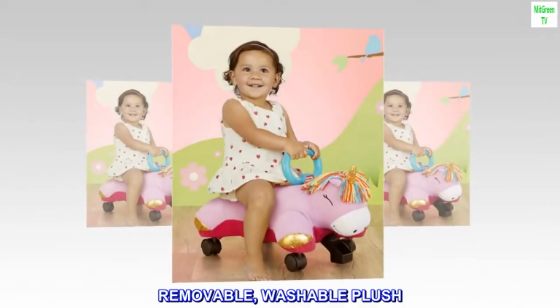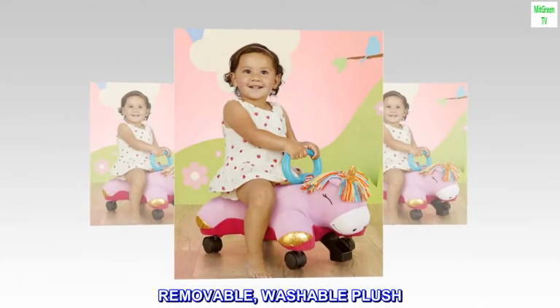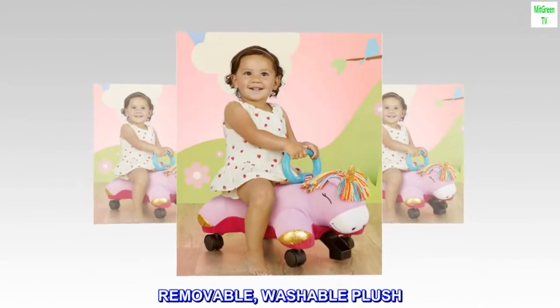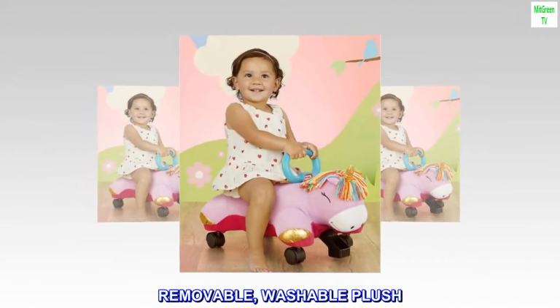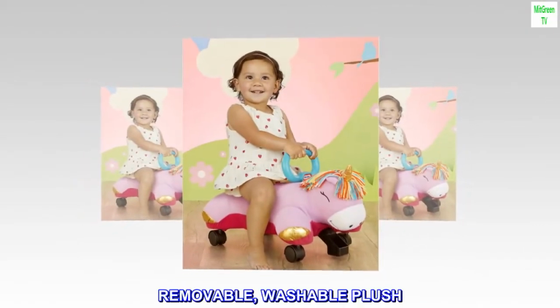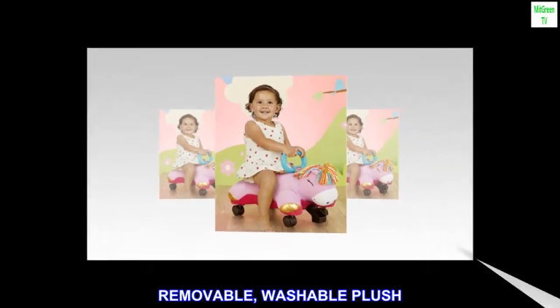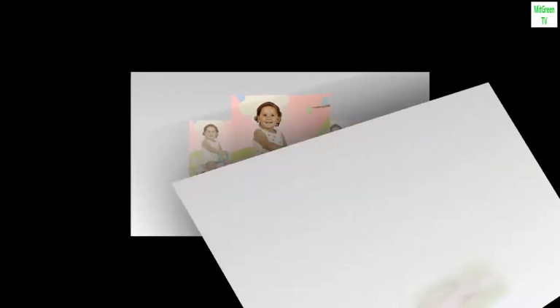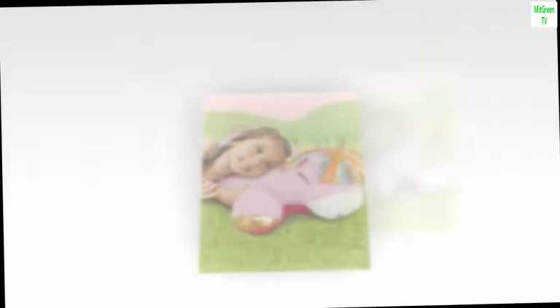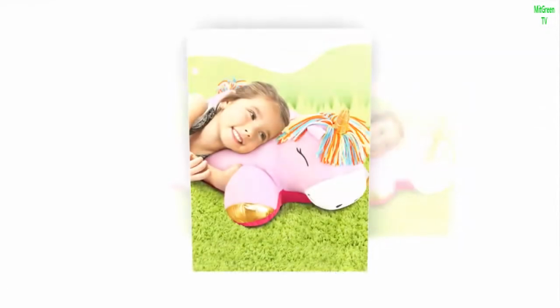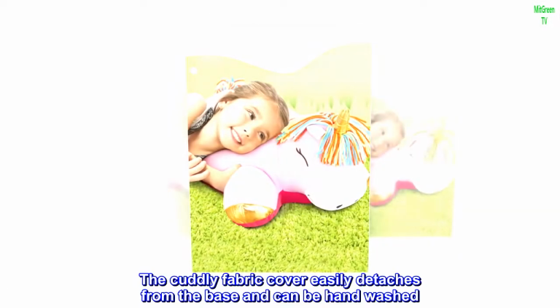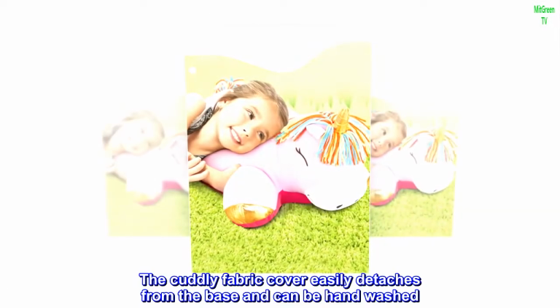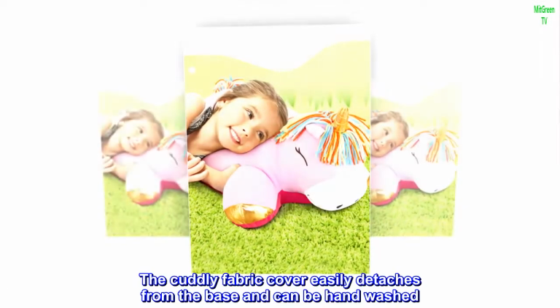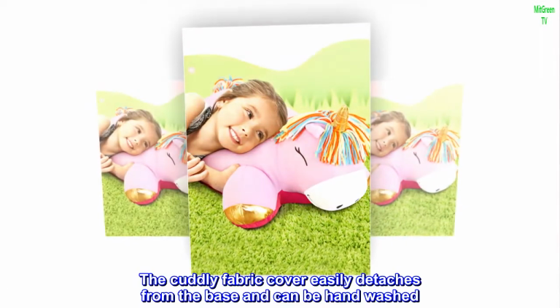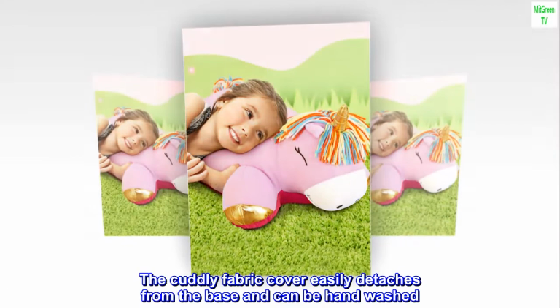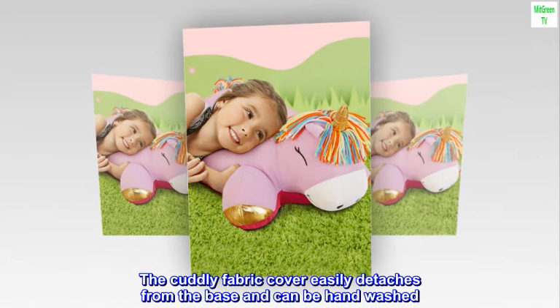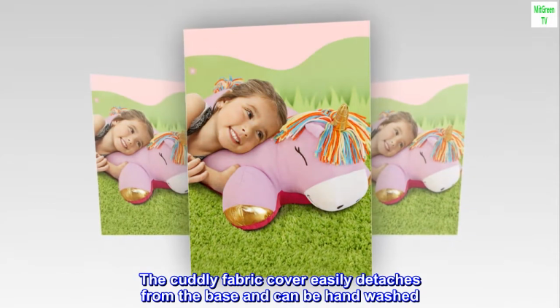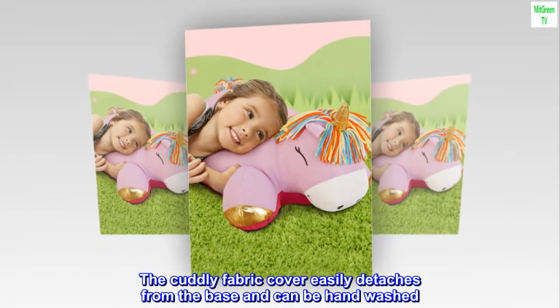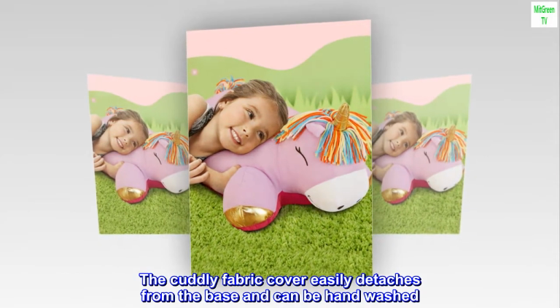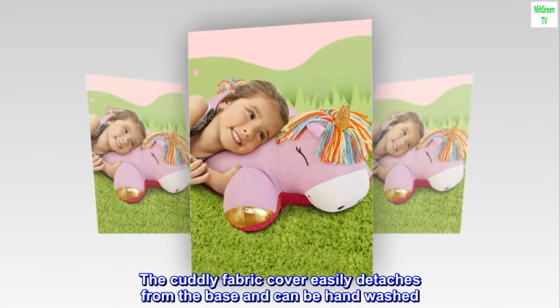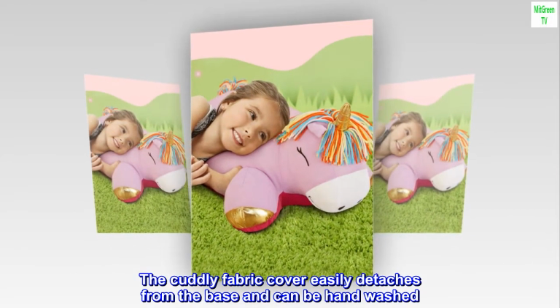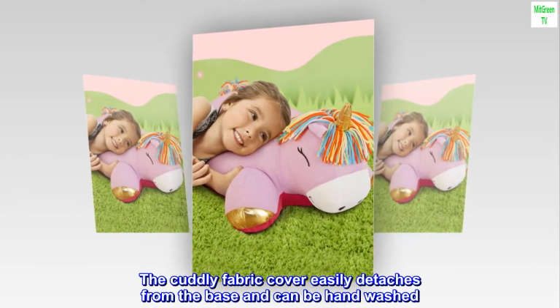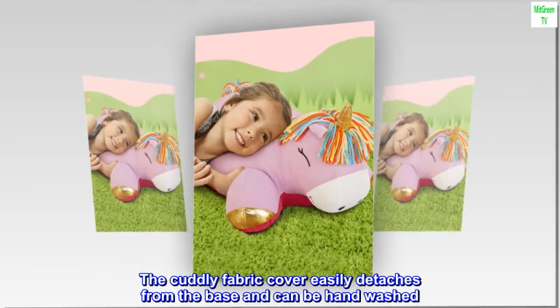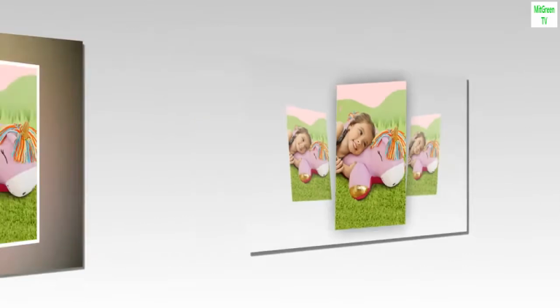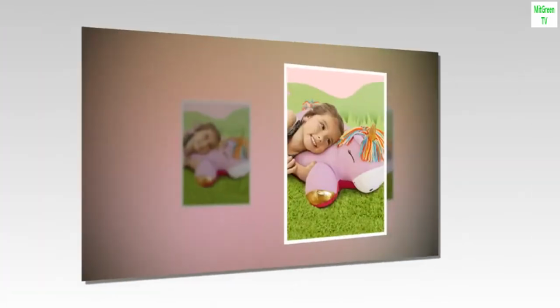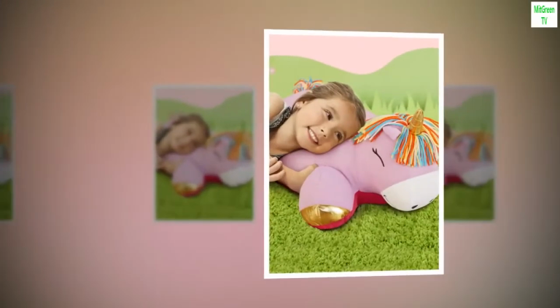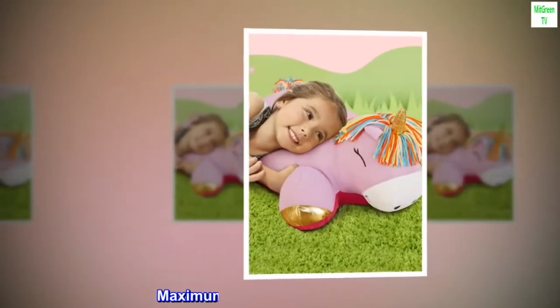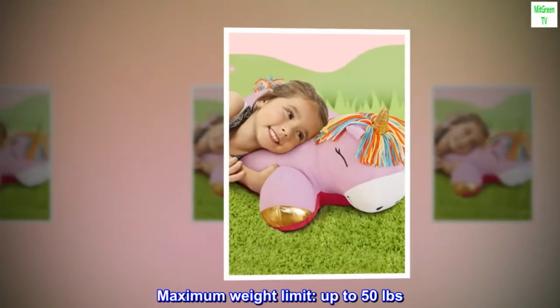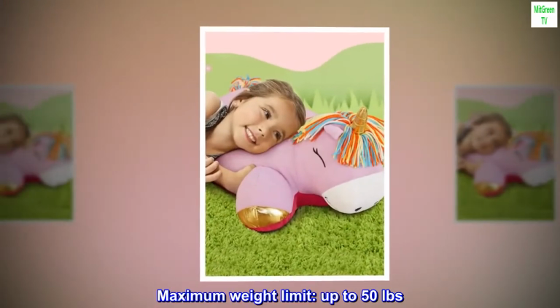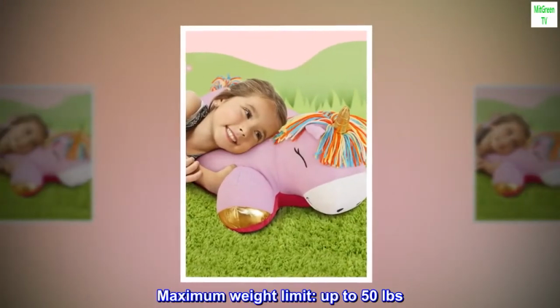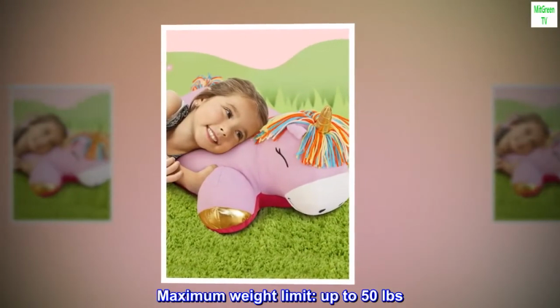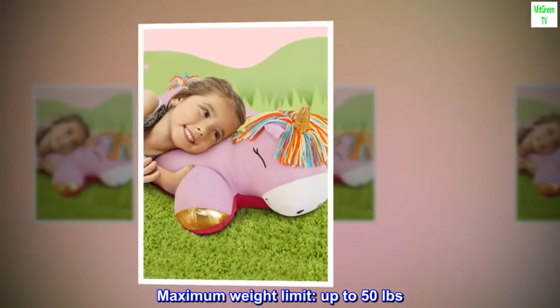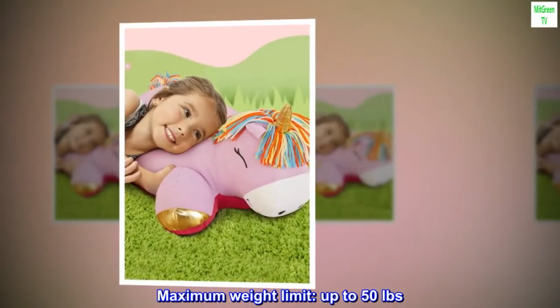Removable, washable plush. The cuddly fabric cover easily detaches from the base and can be hand washed. Maximum weight limit: up to 50 pounds.